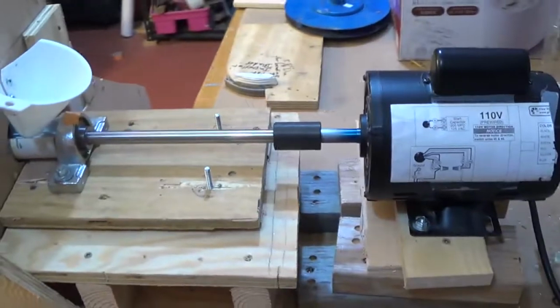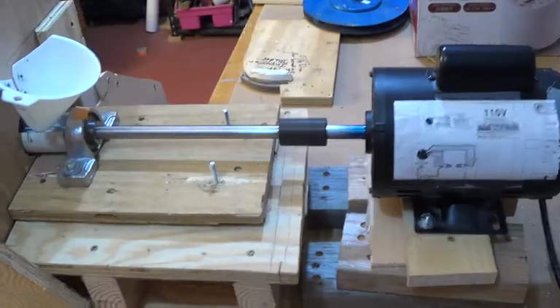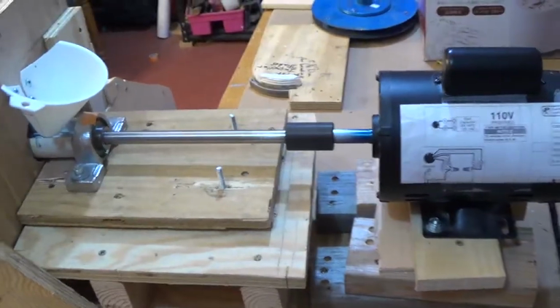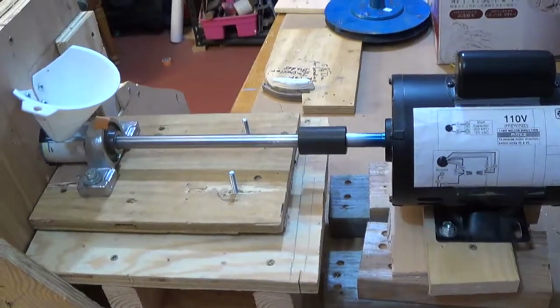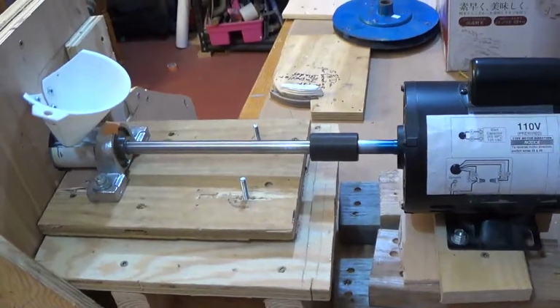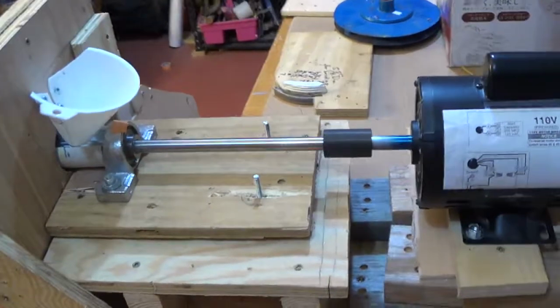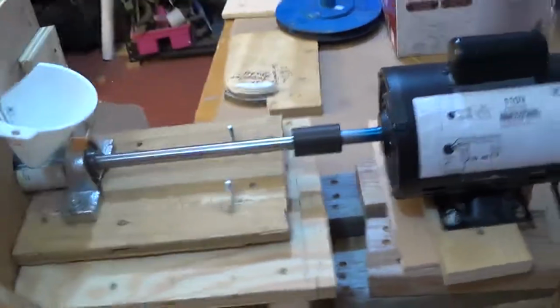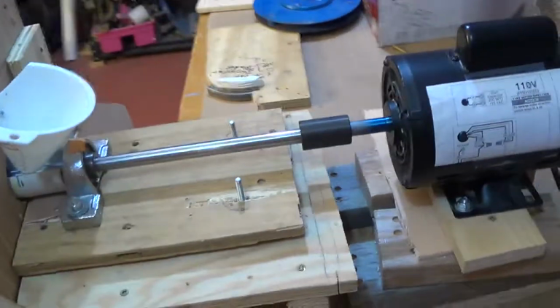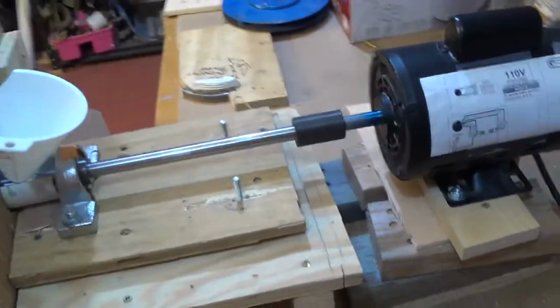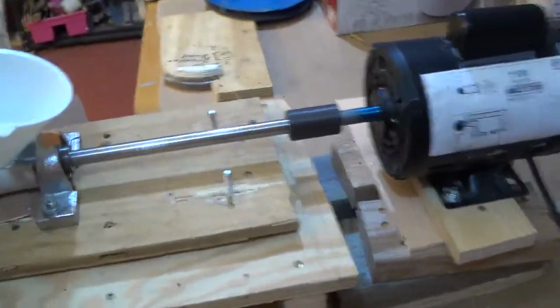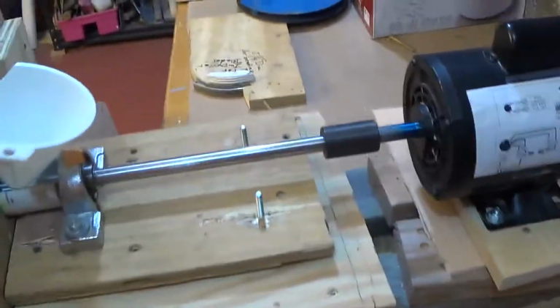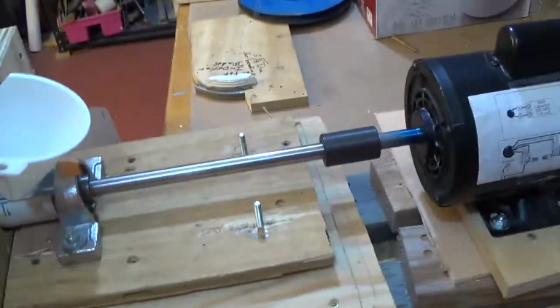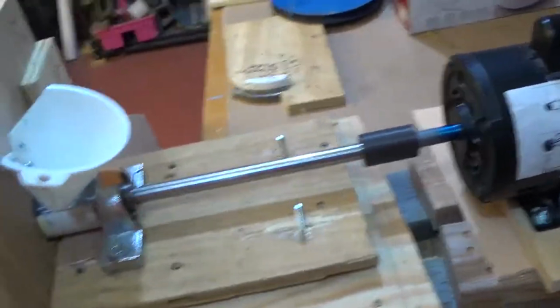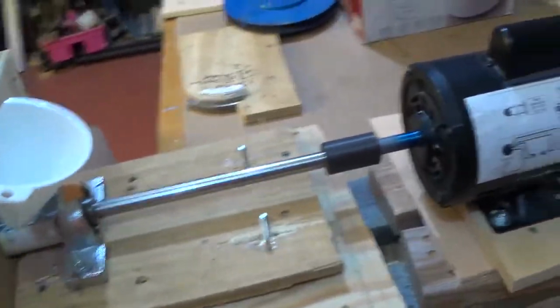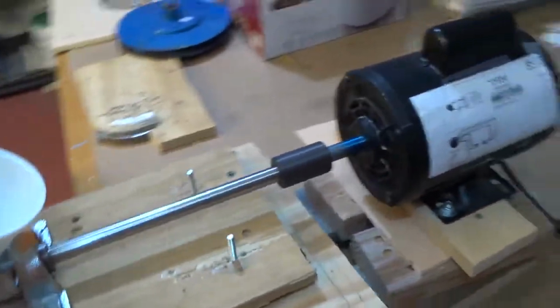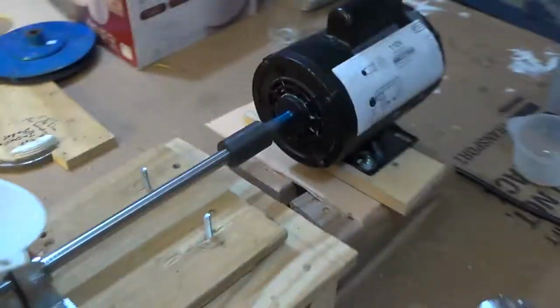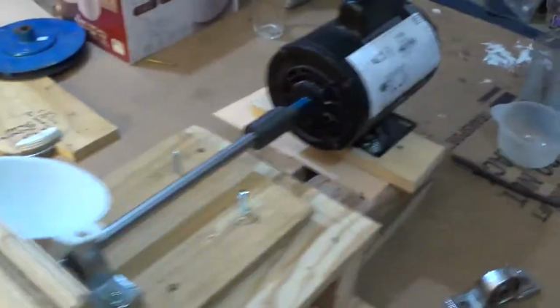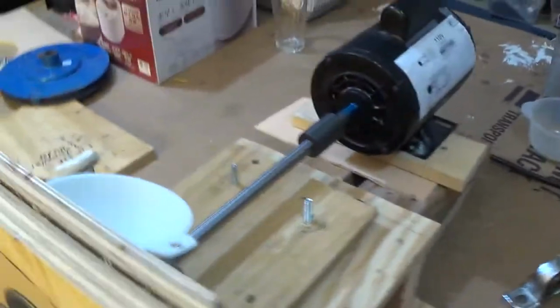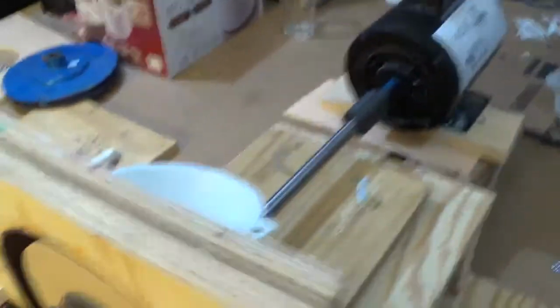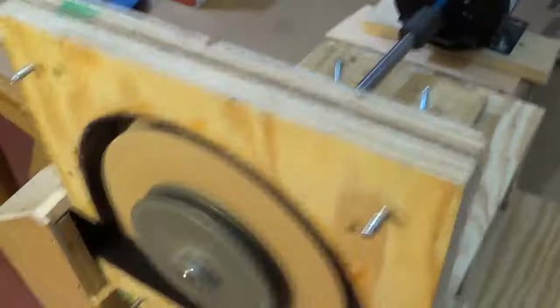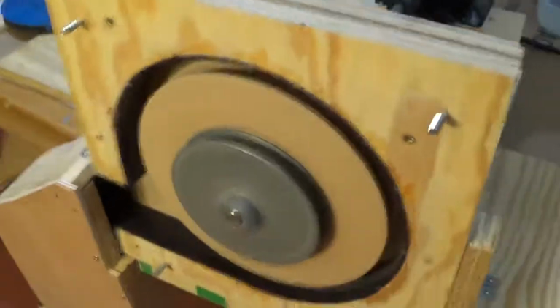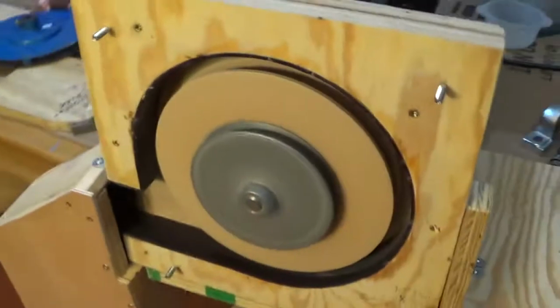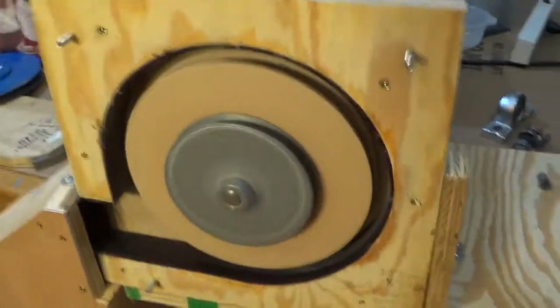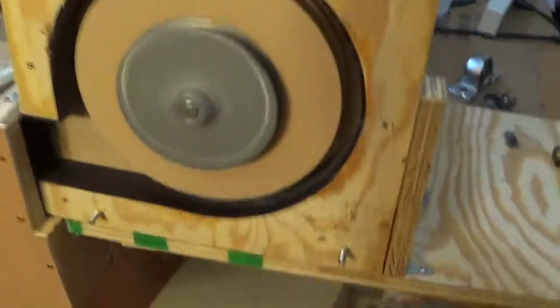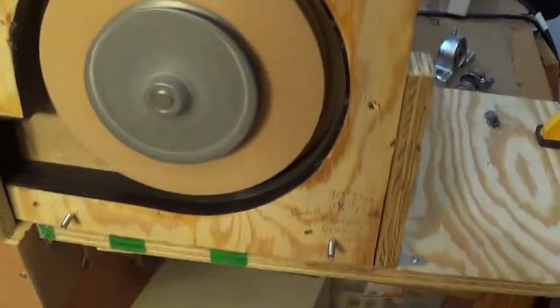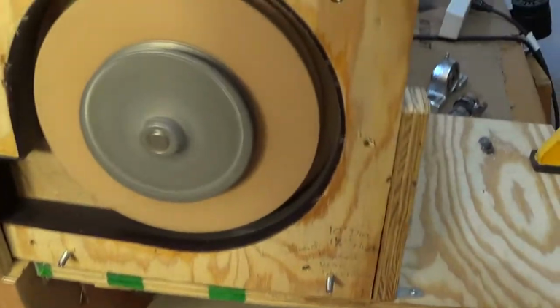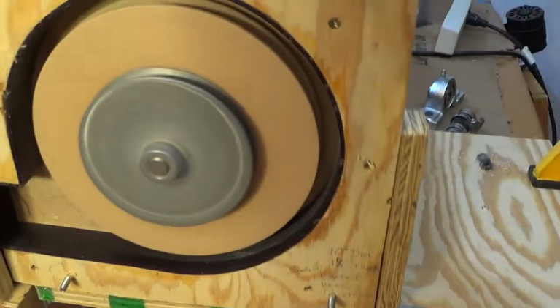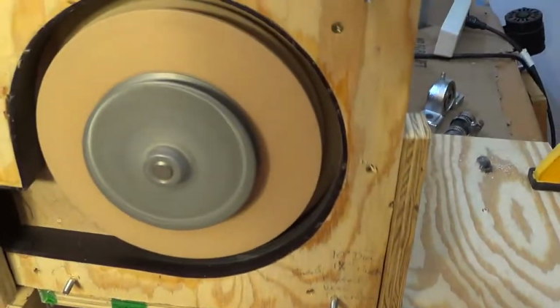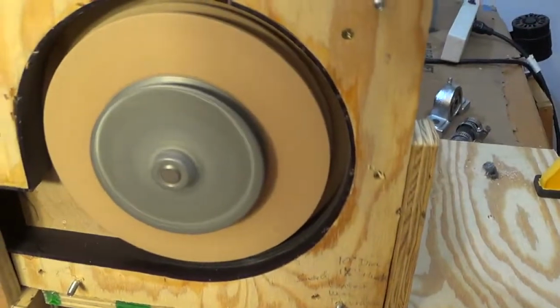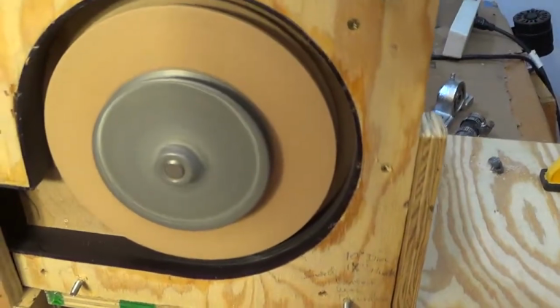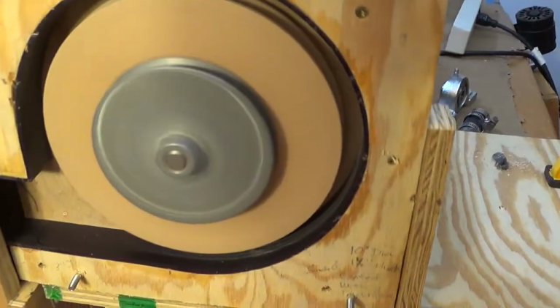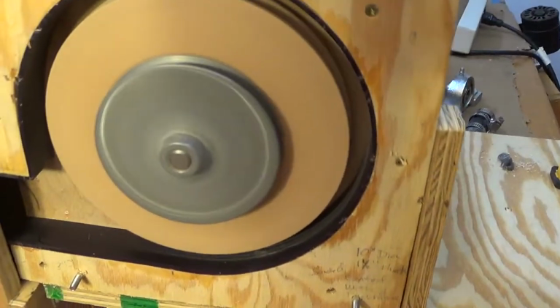Here it is running at 3,400 RPM. You can see it in color.